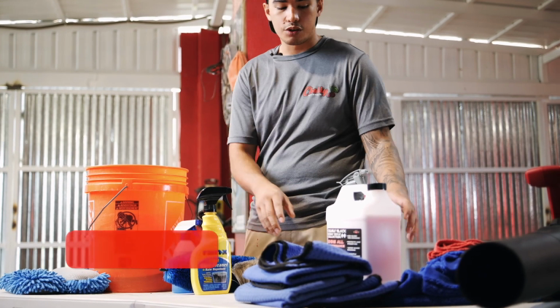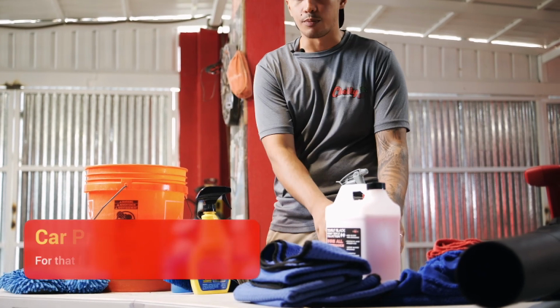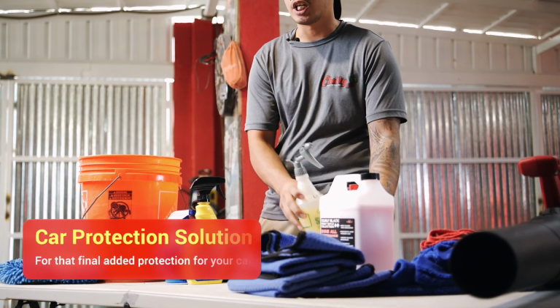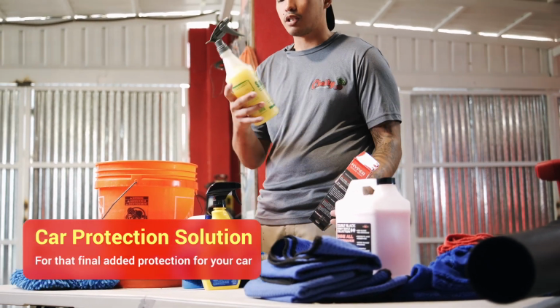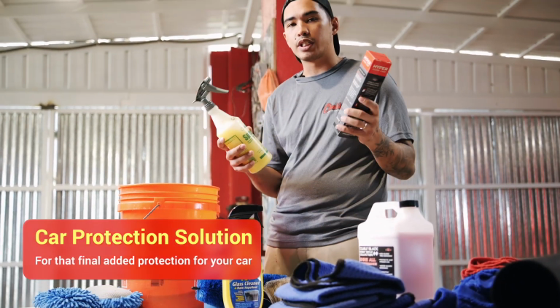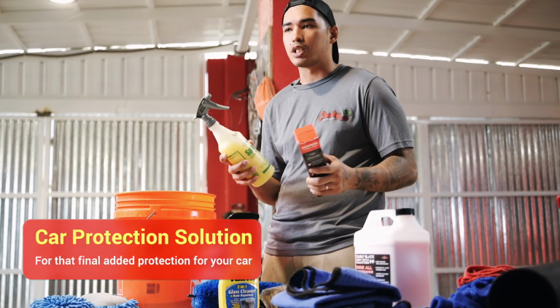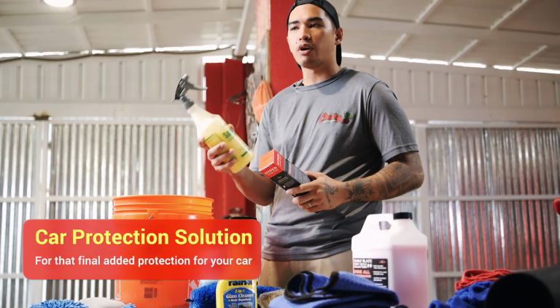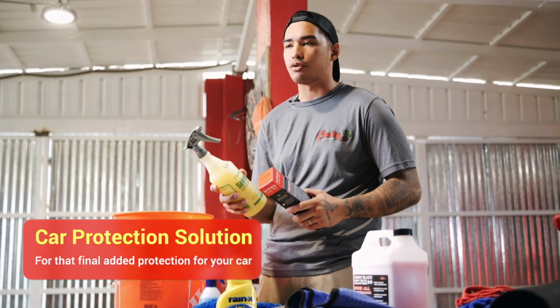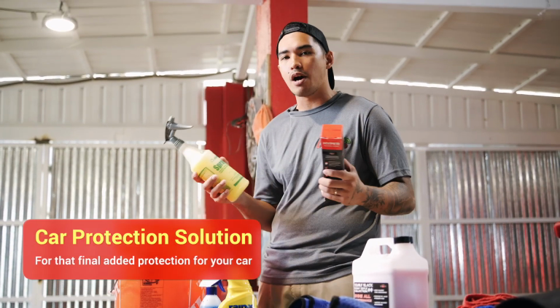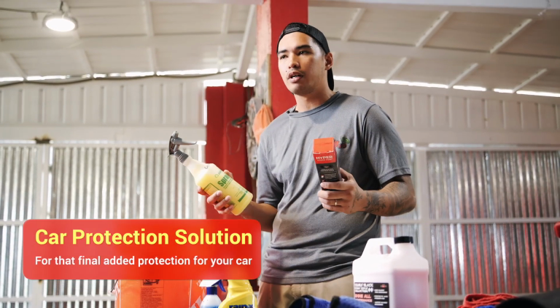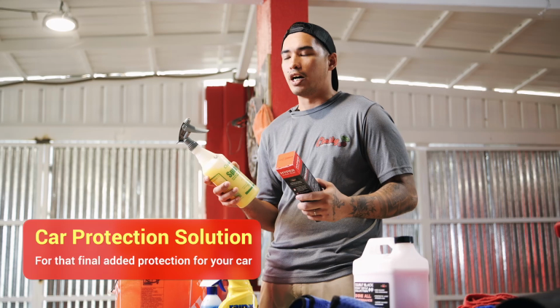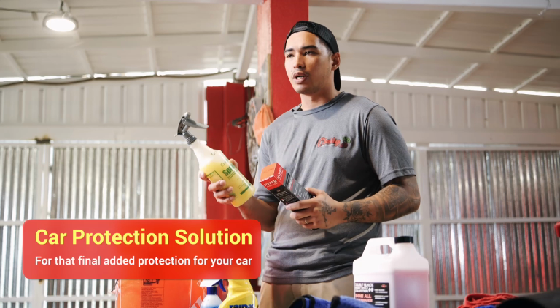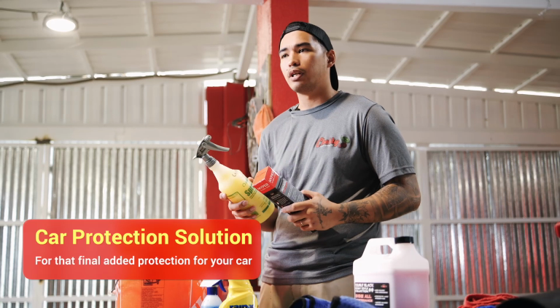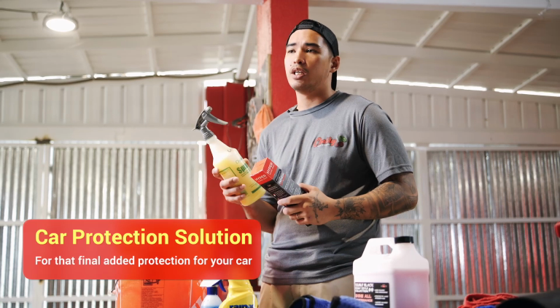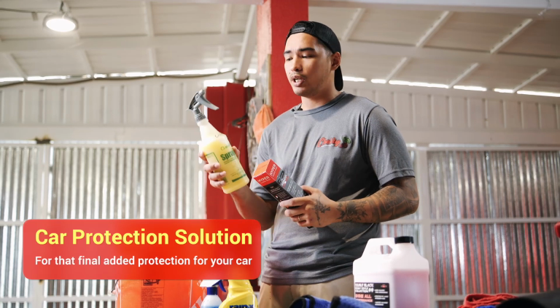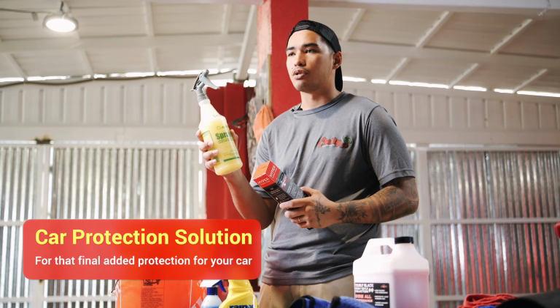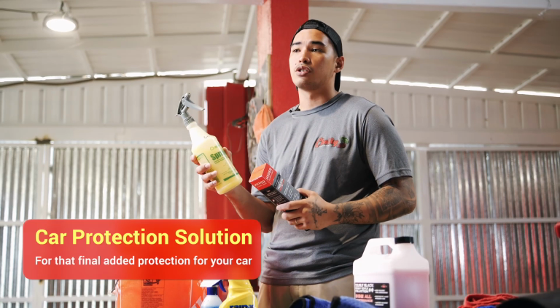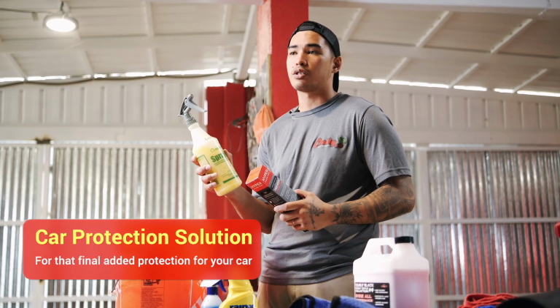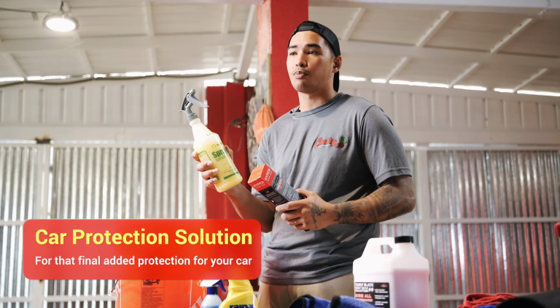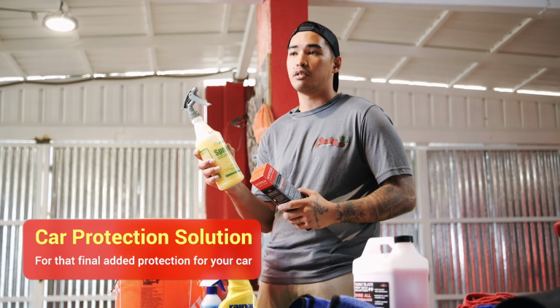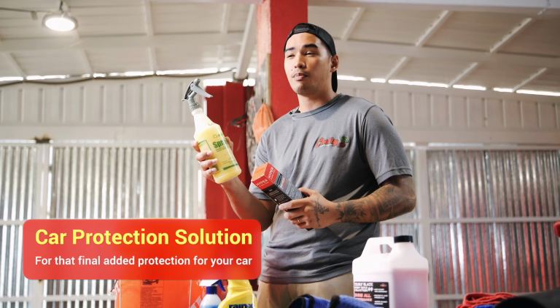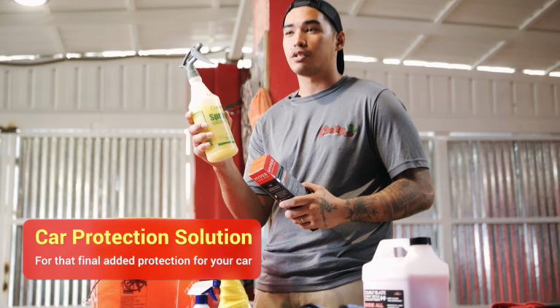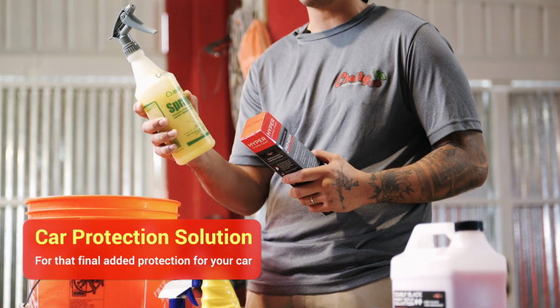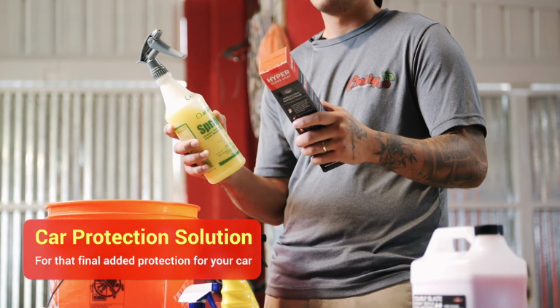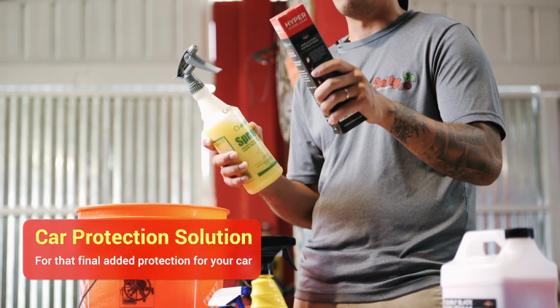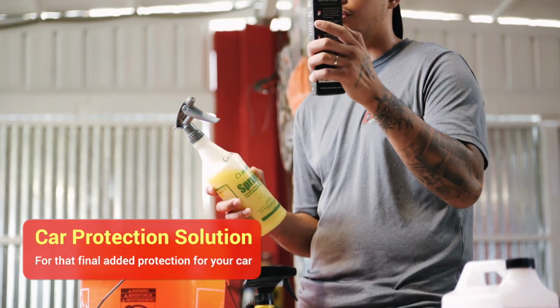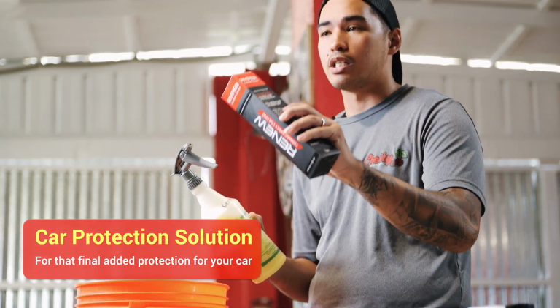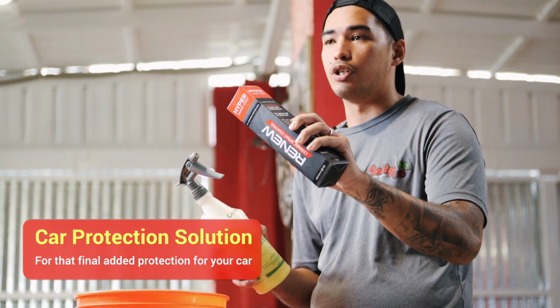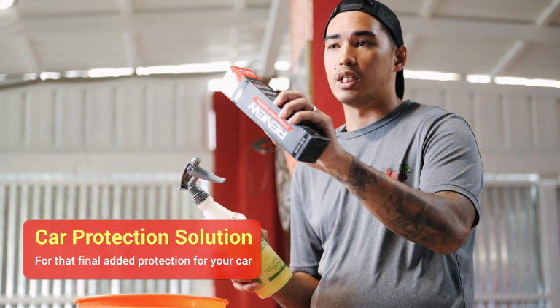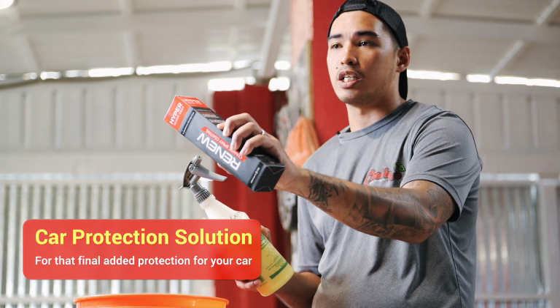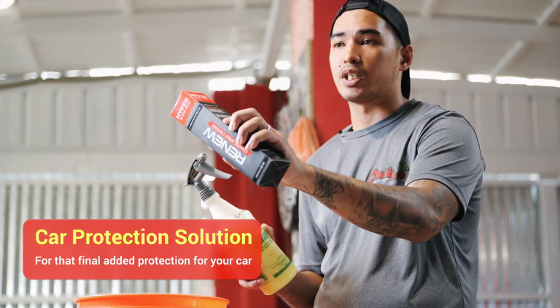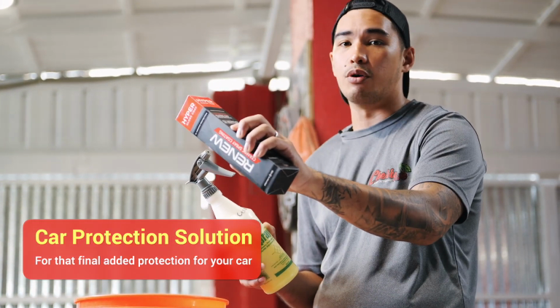And then some car protection. Car protection is personal preference — there are many options out there, use whatever you like. We like to use Technician's Choice Ceramic Spray Wax and also System-X Renew, which is a ceramic spray coating.